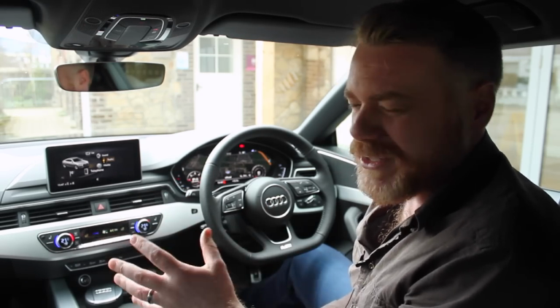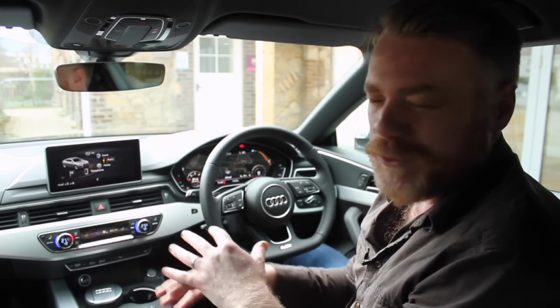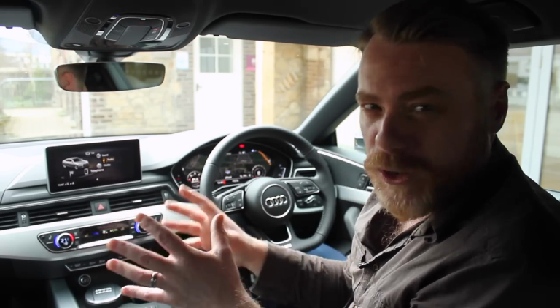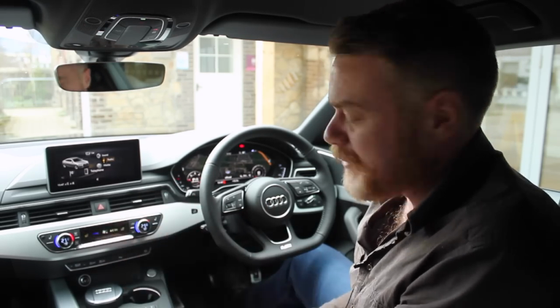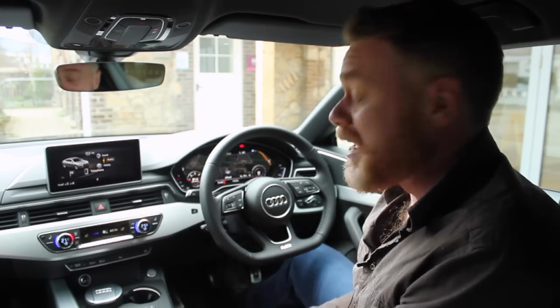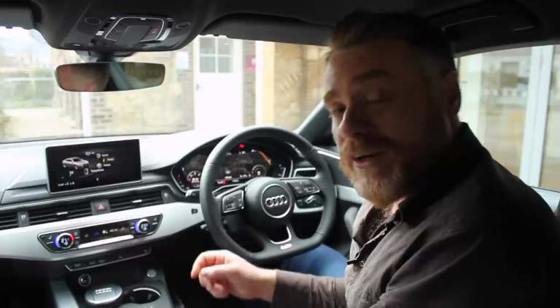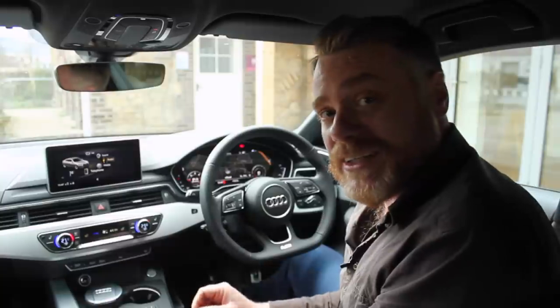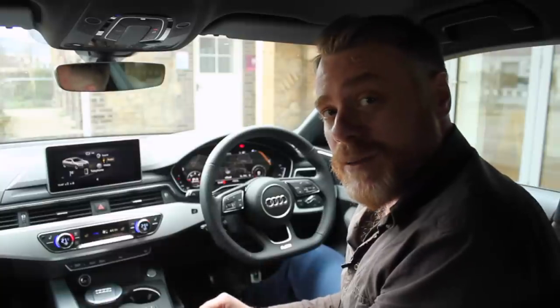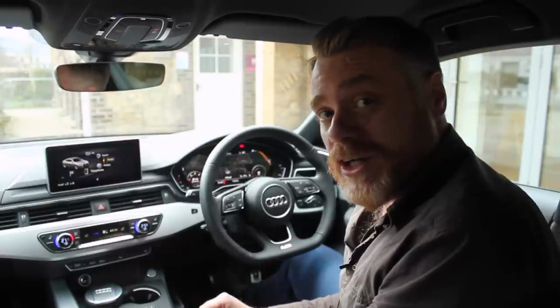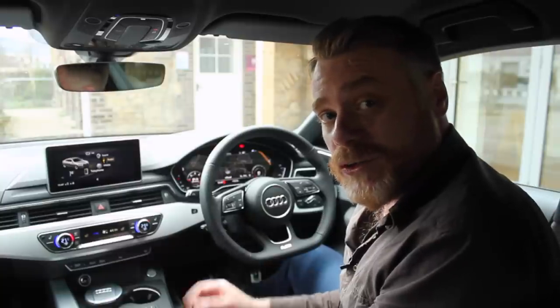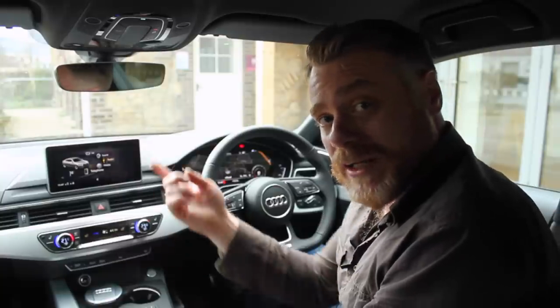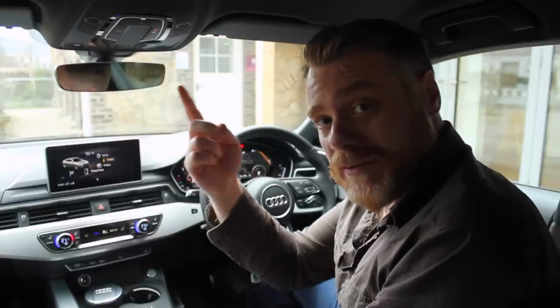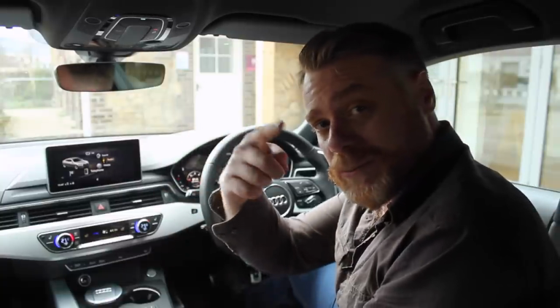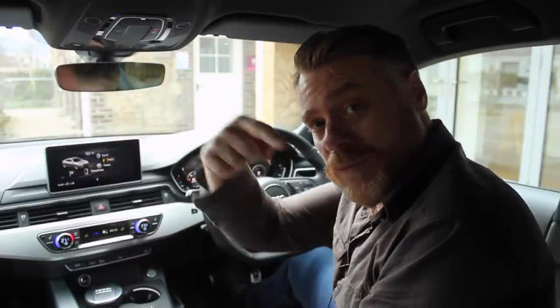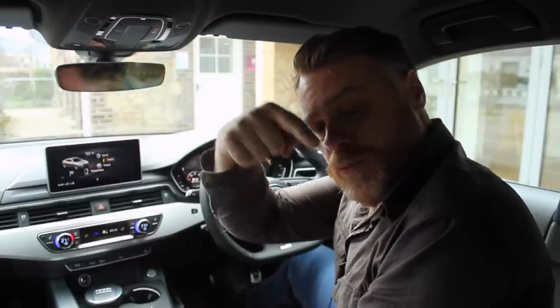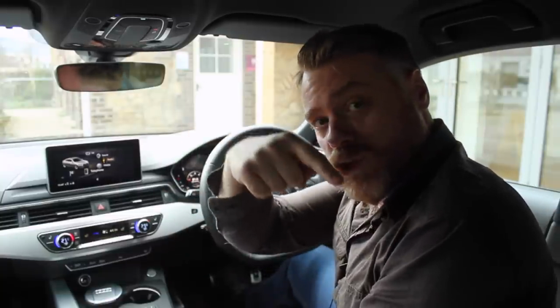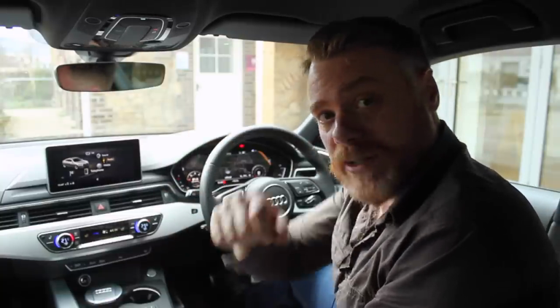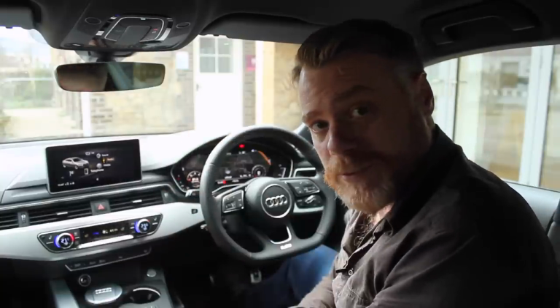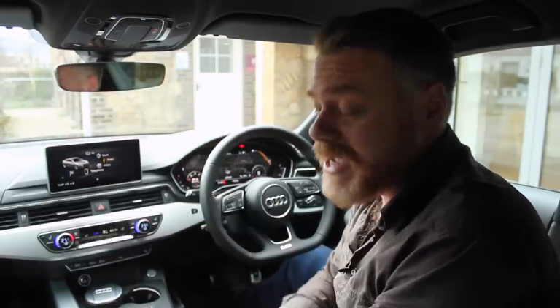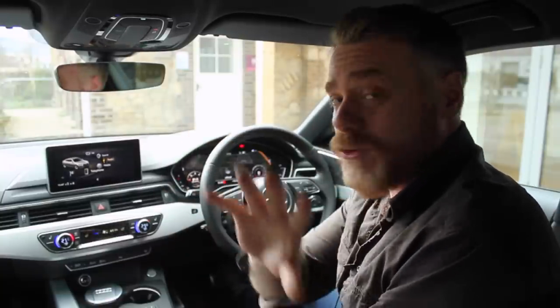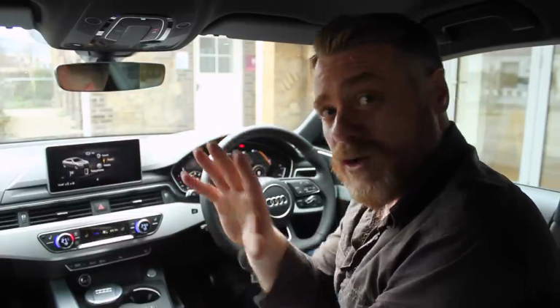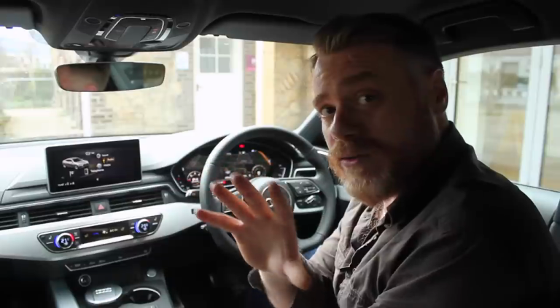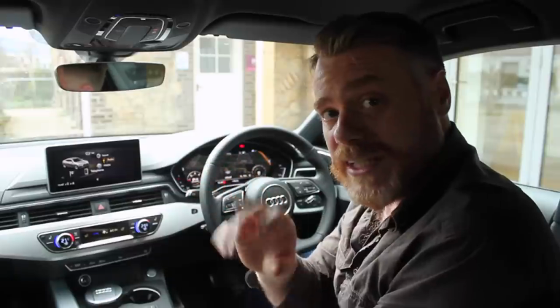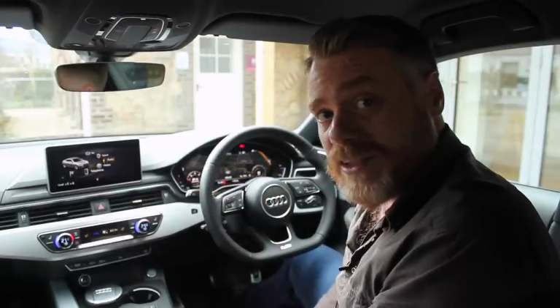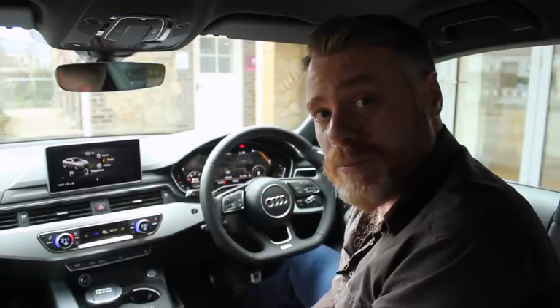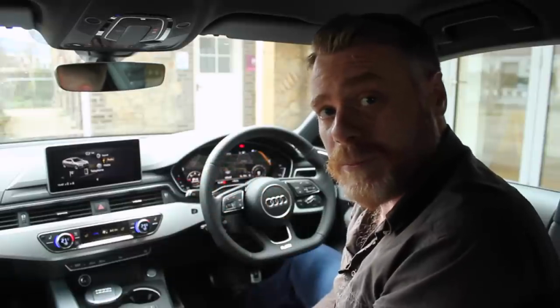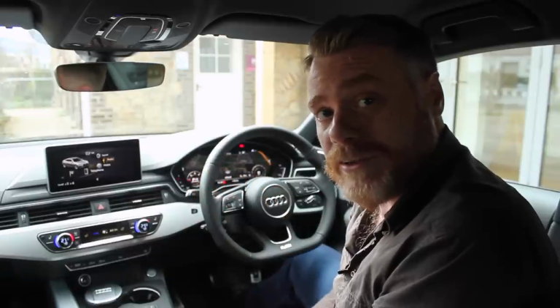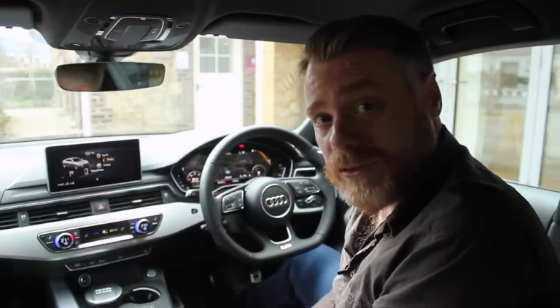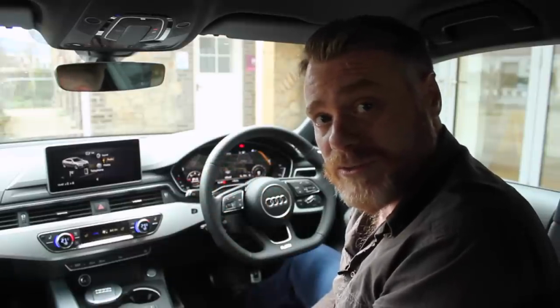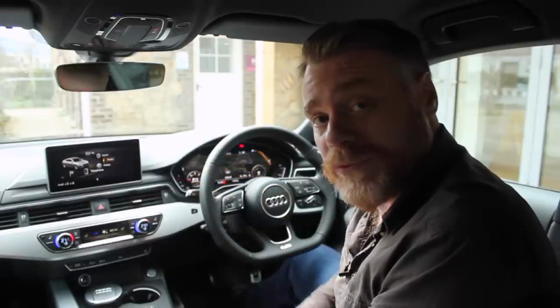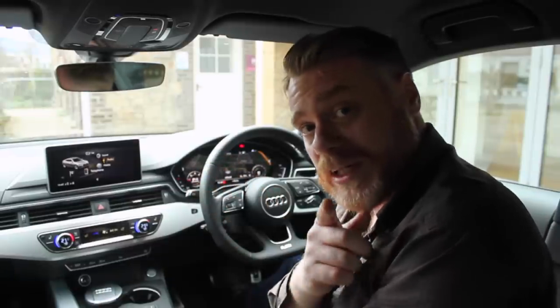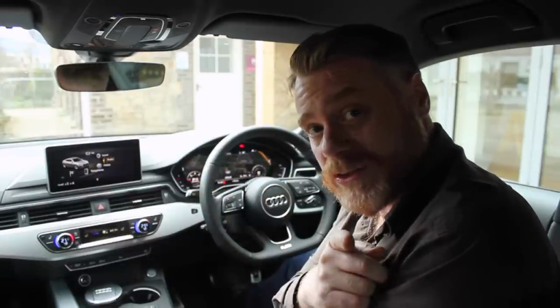This is the Car Buyer's Guide YouTube channel. If you haven't subscribed, please press the button, and follow the links that have been popping up around the screen throughout this video. We'll see you again very soon.